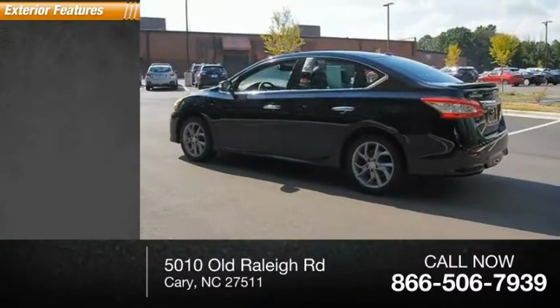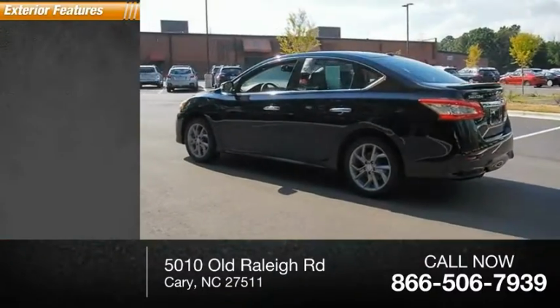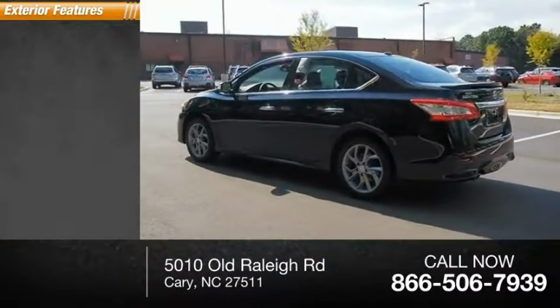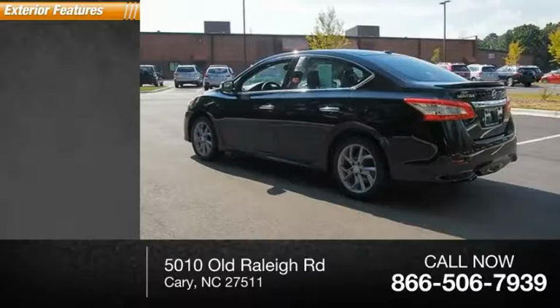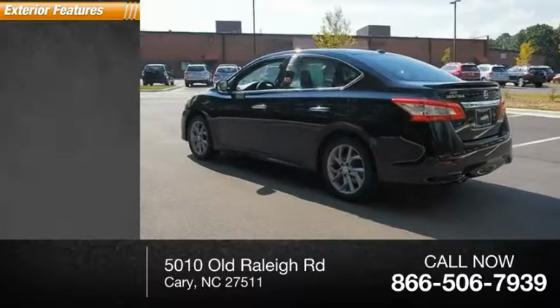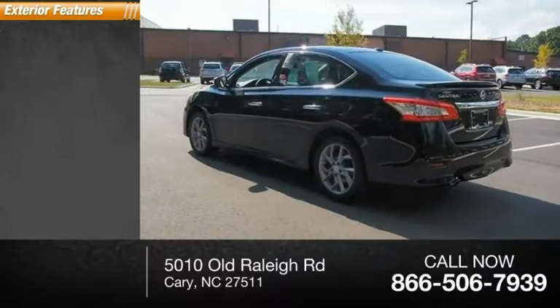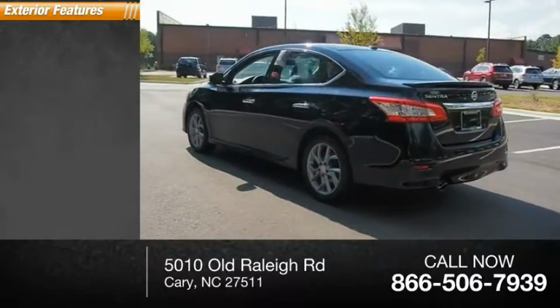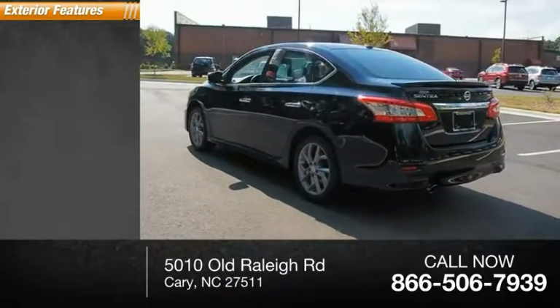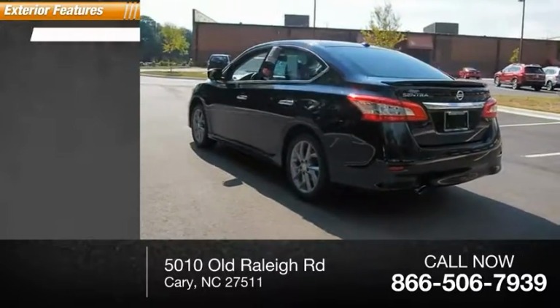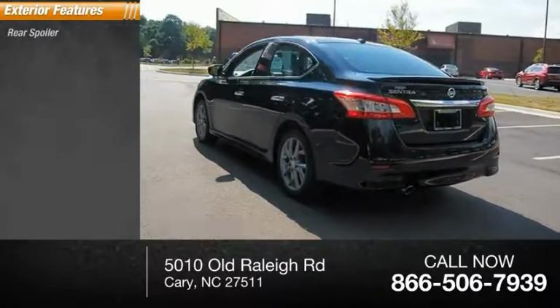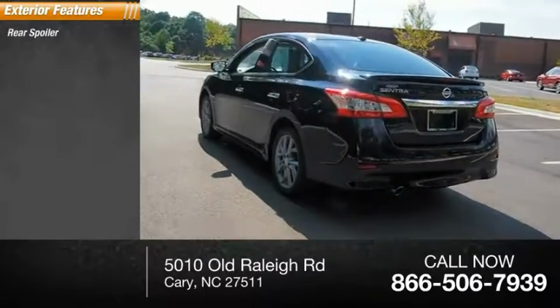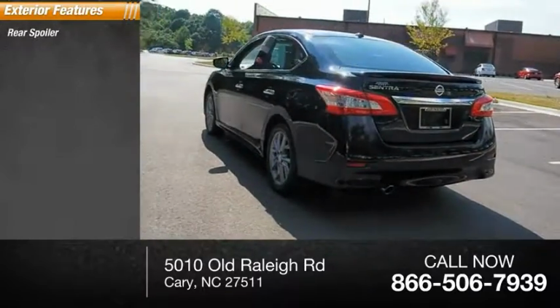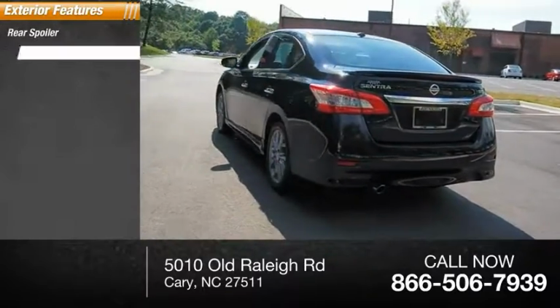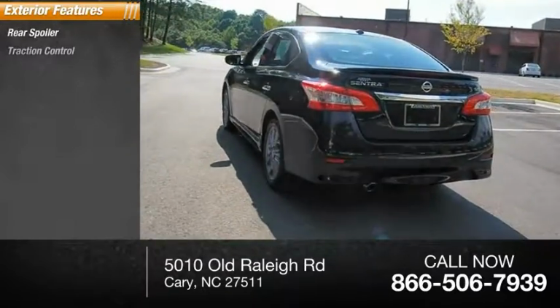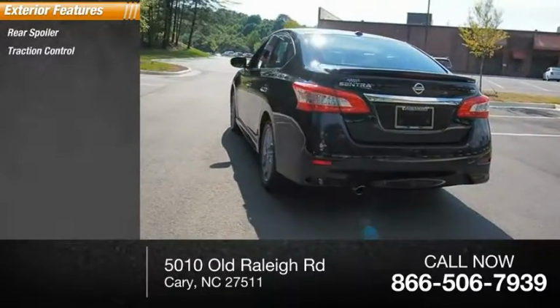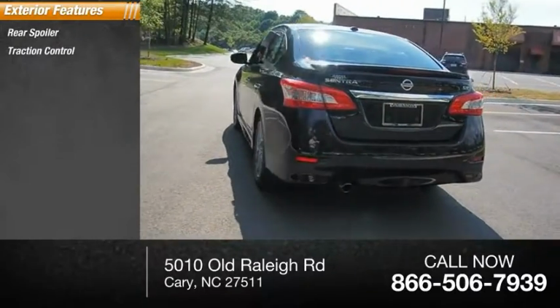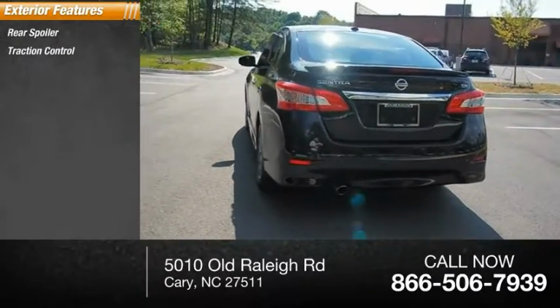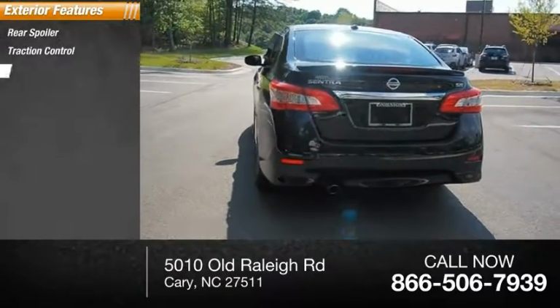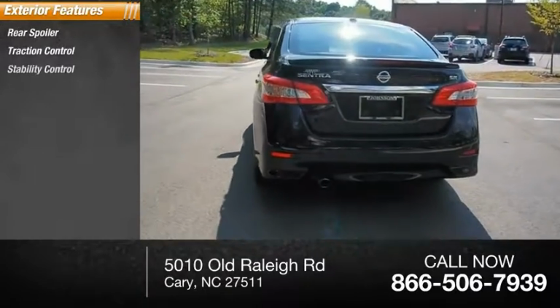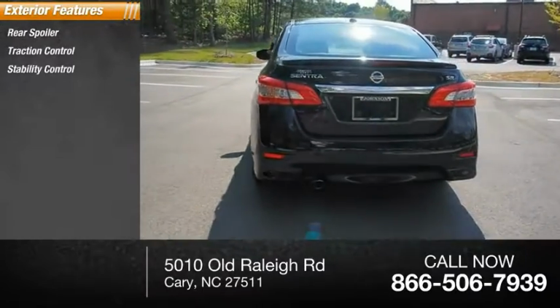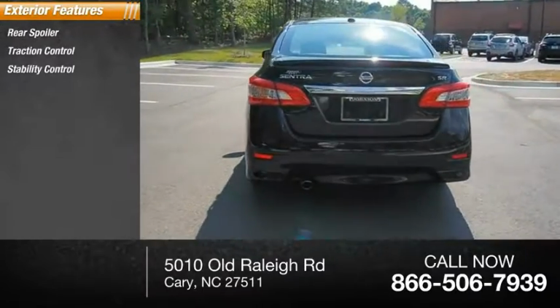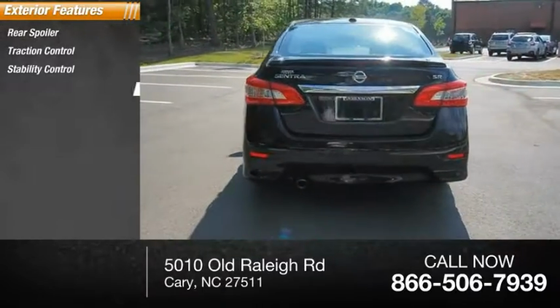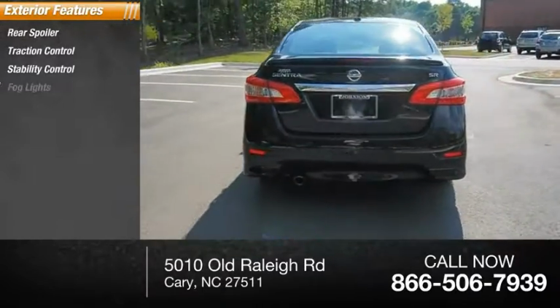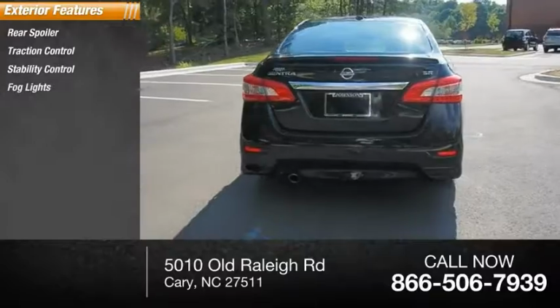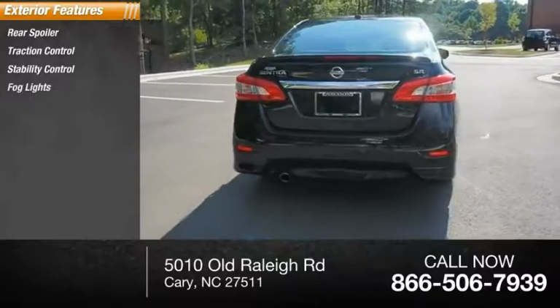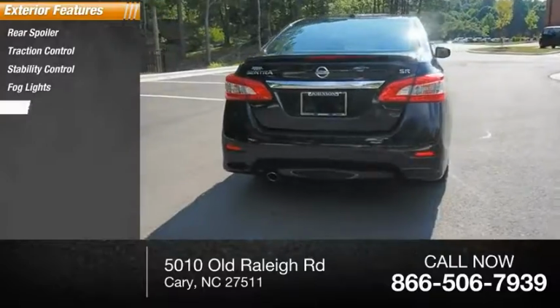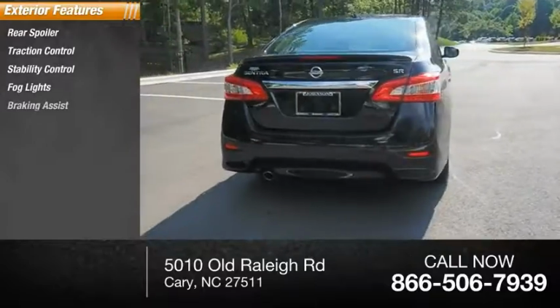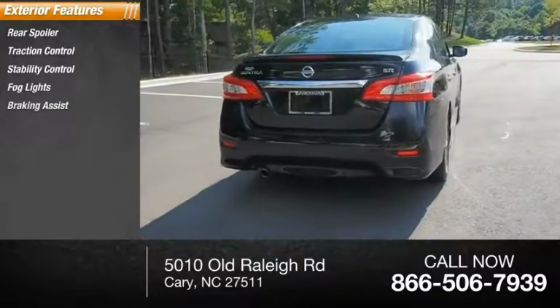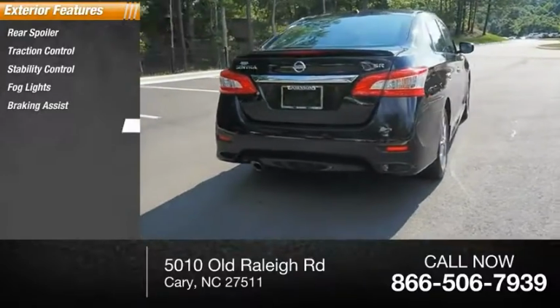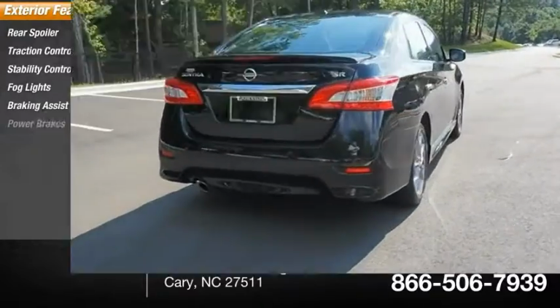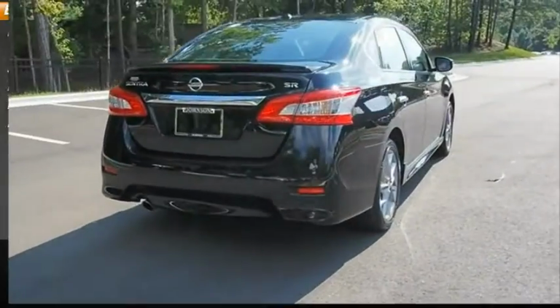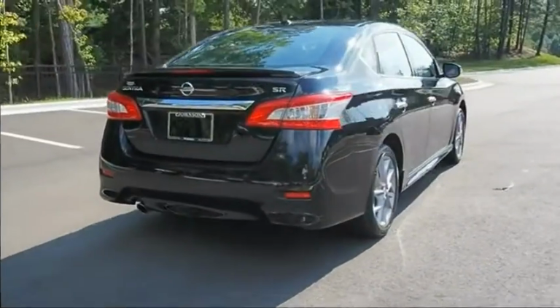Here are some of this vehicle's great options: rear spoiler, traction control, stability control, fog lights, braking assist, power brakes.